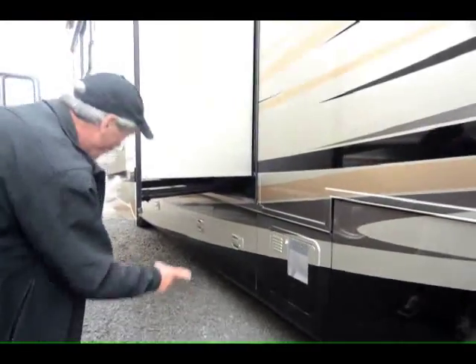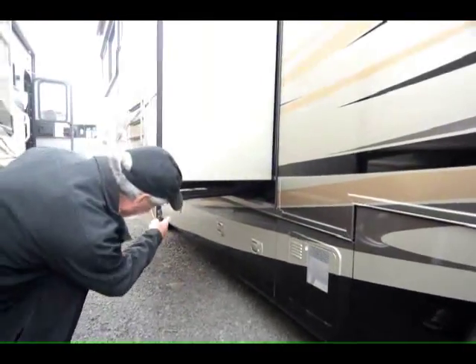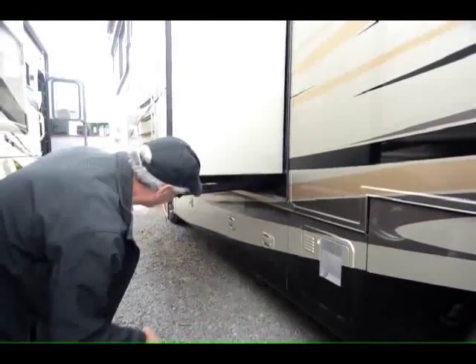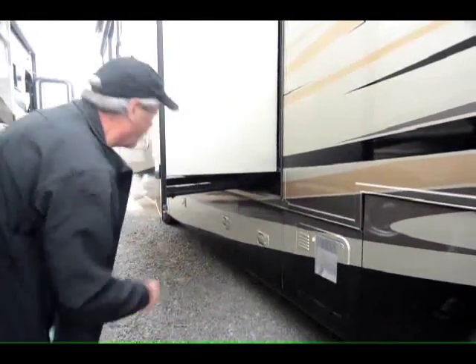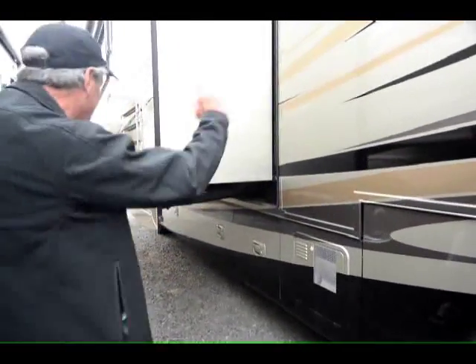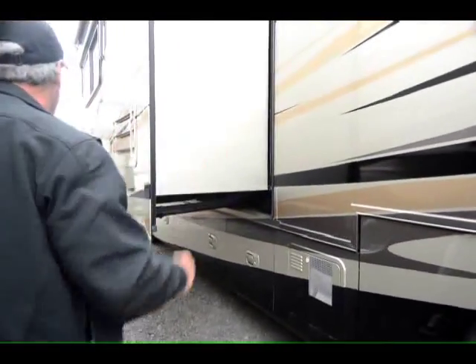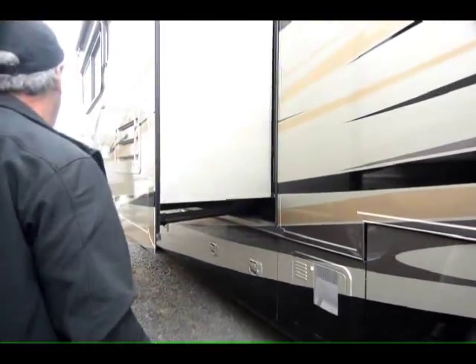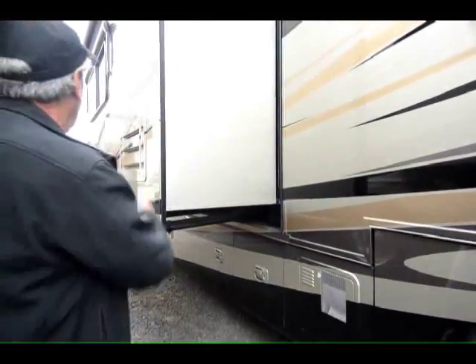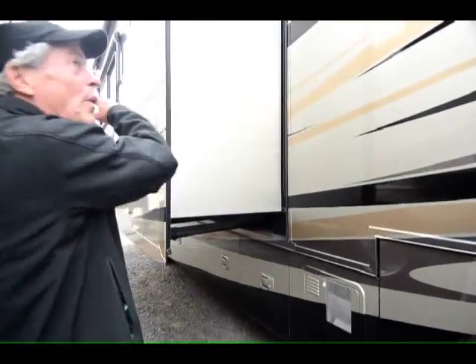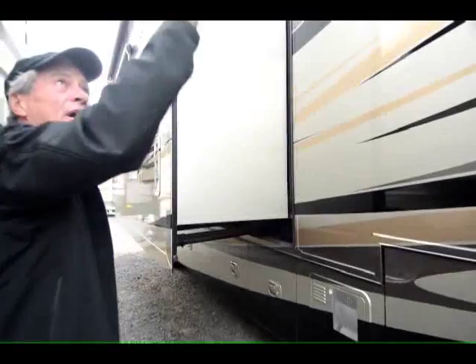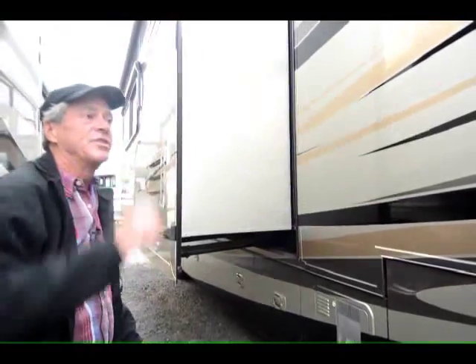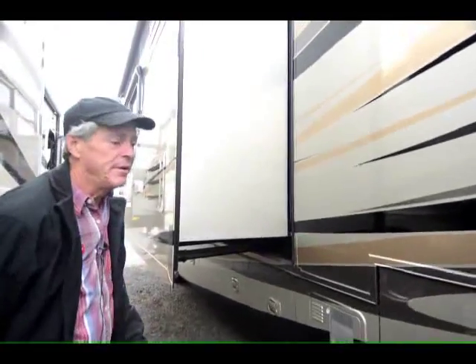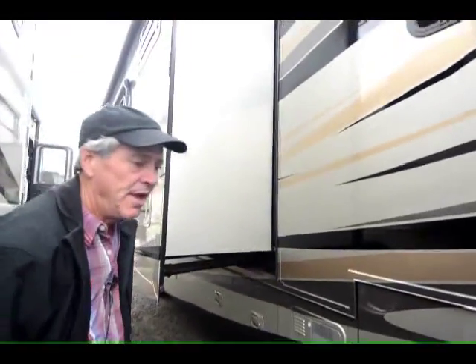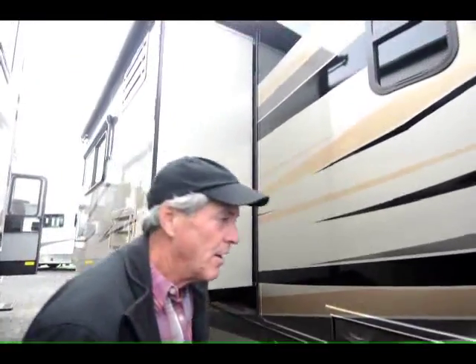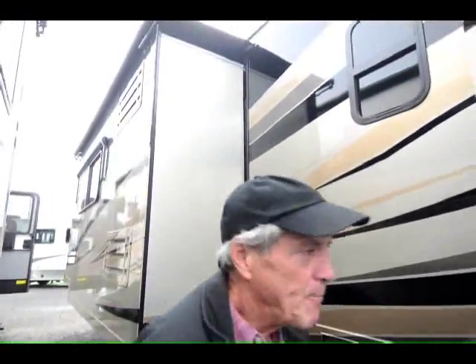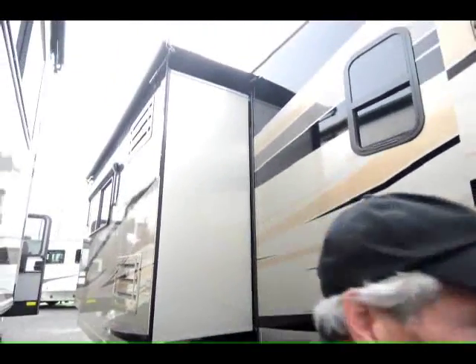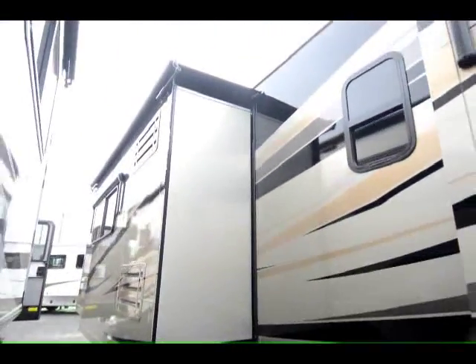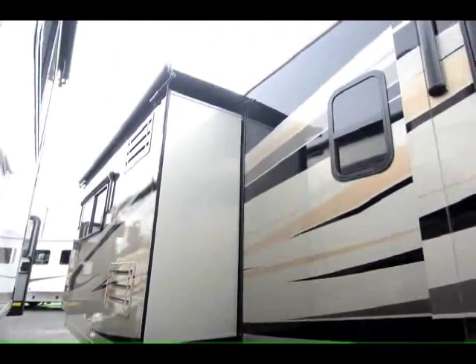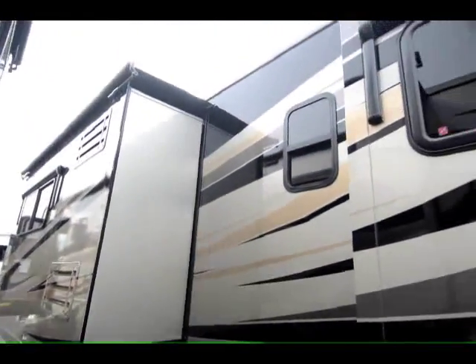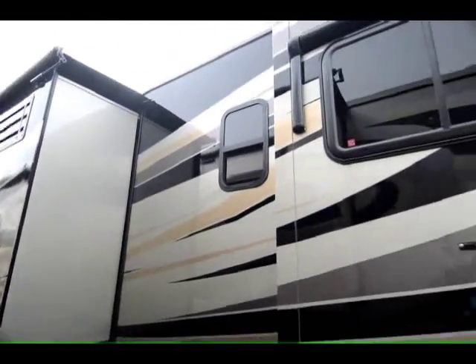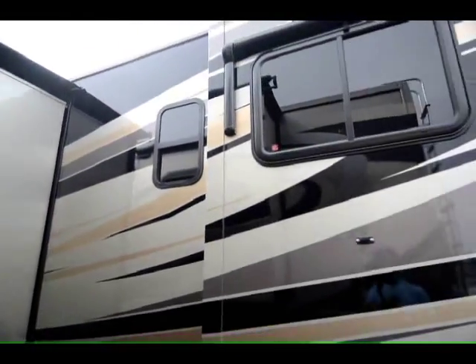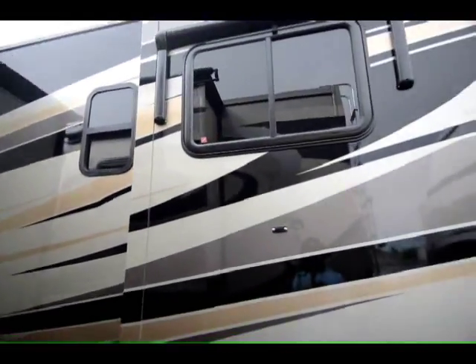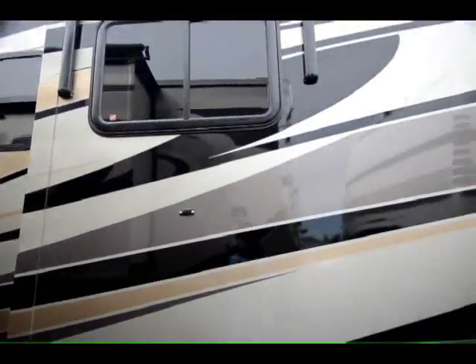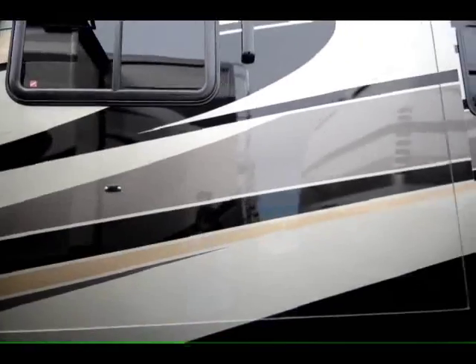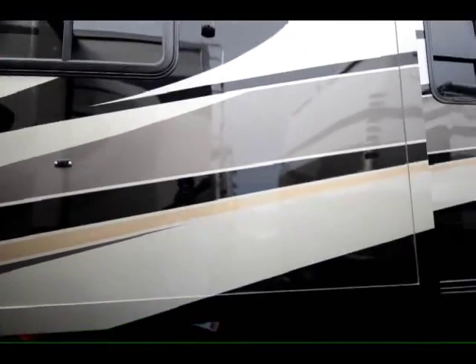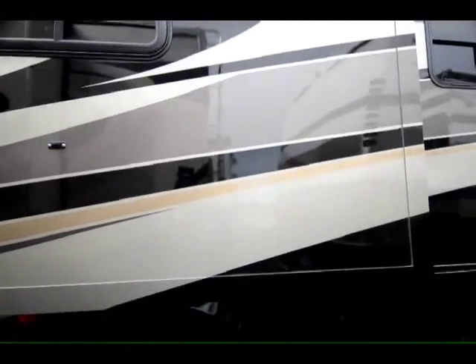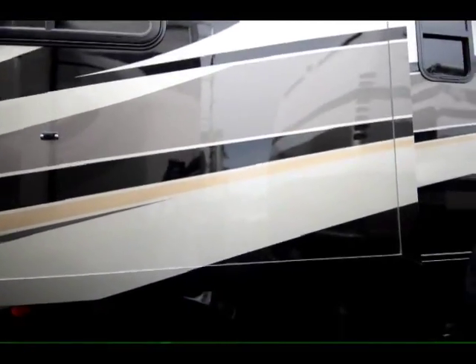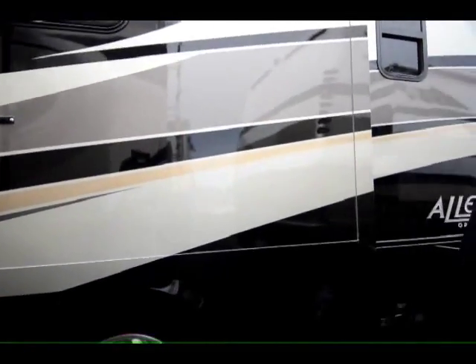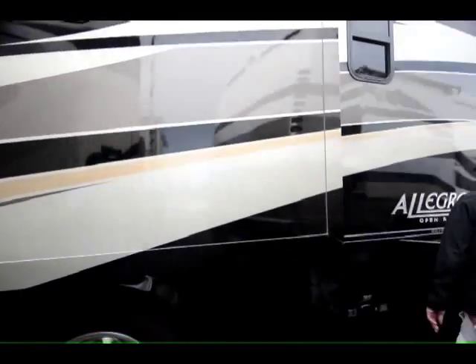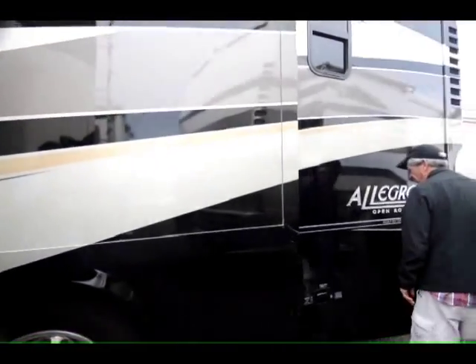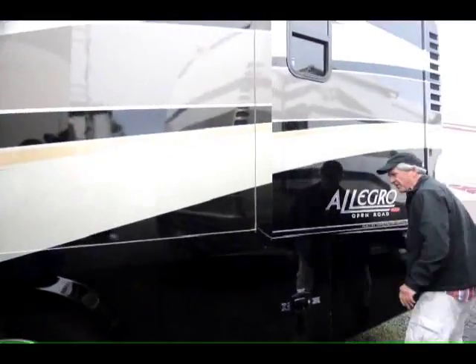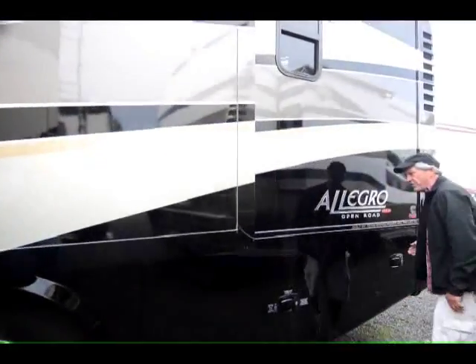More access to the storage from the other side that you saw. Window awnings. Paint's in beautiful condition, guys — looks like it just came out of the factory. Come on in, let's take a look at the inside of this house.